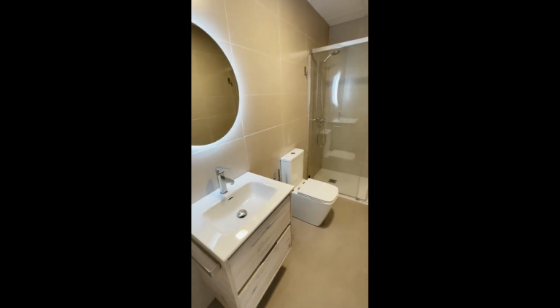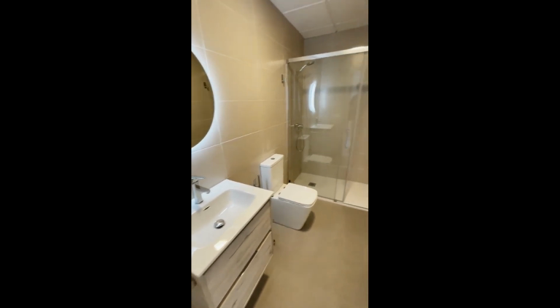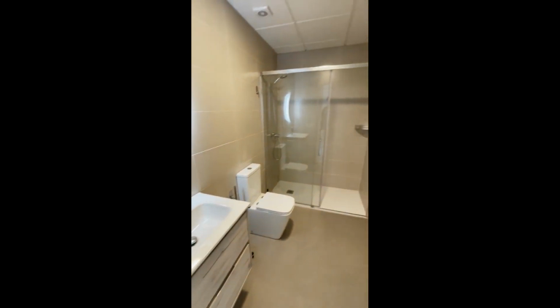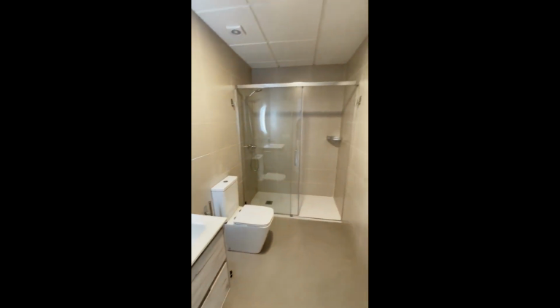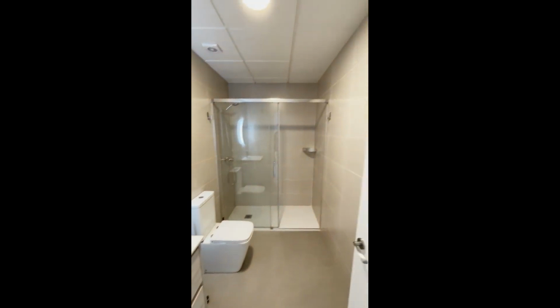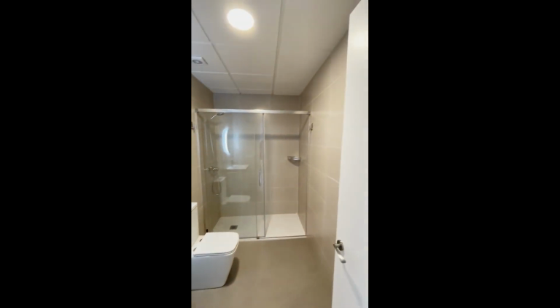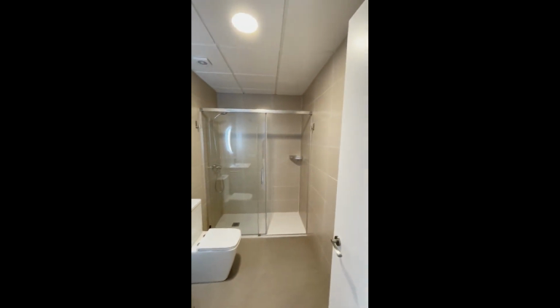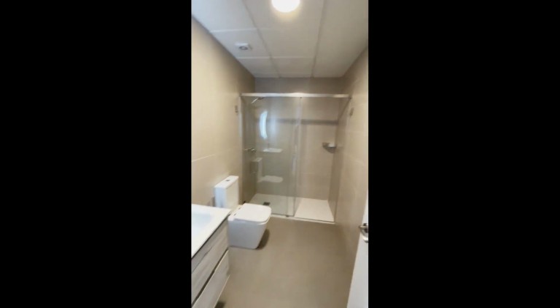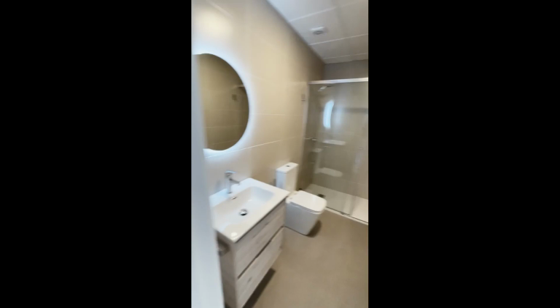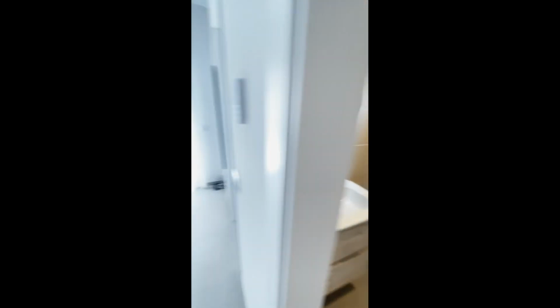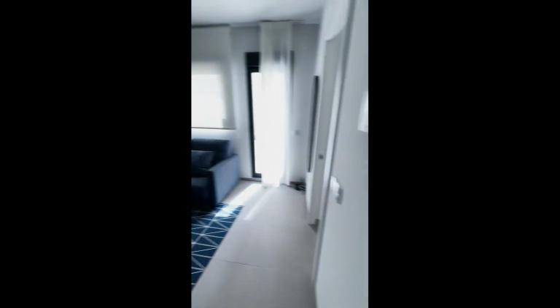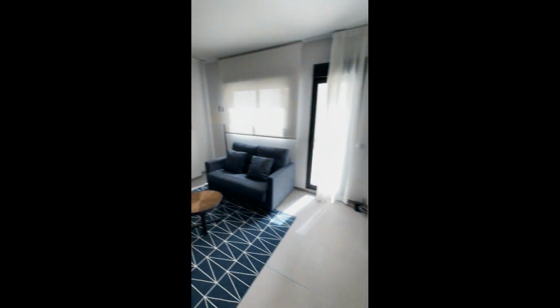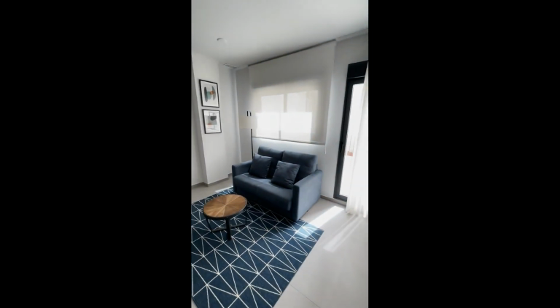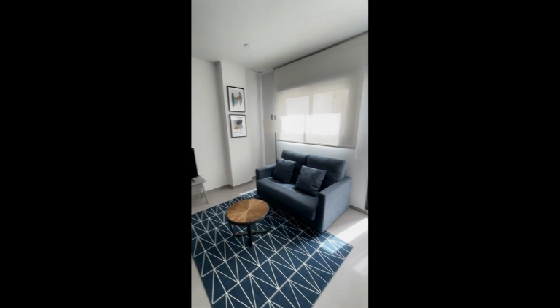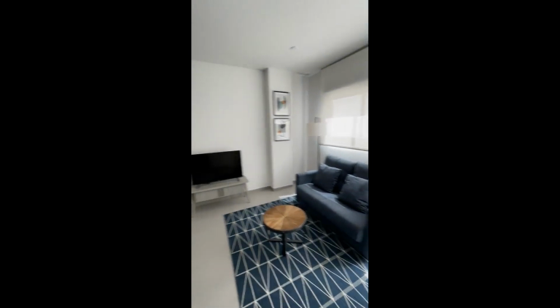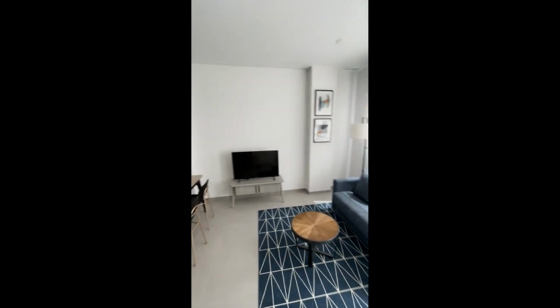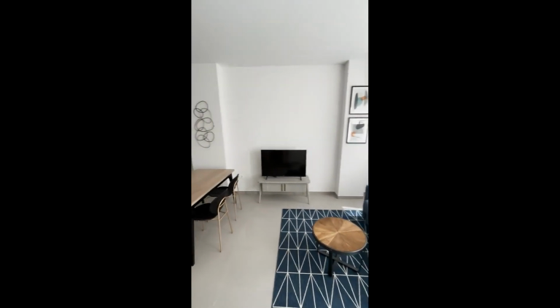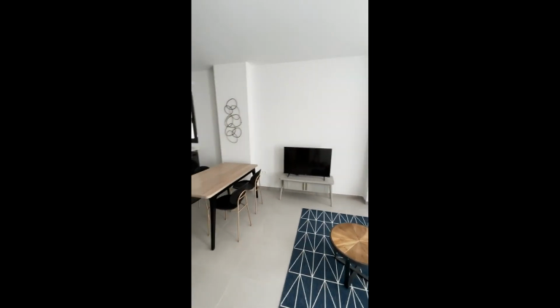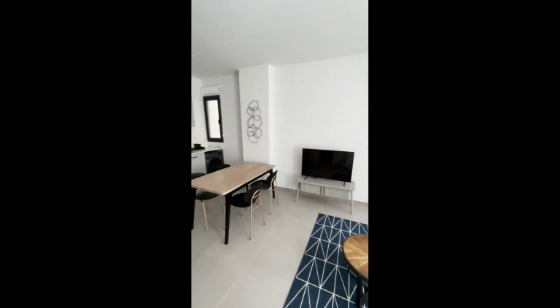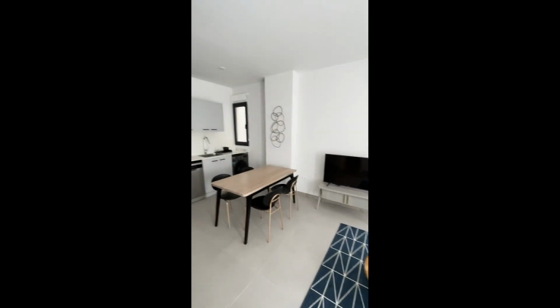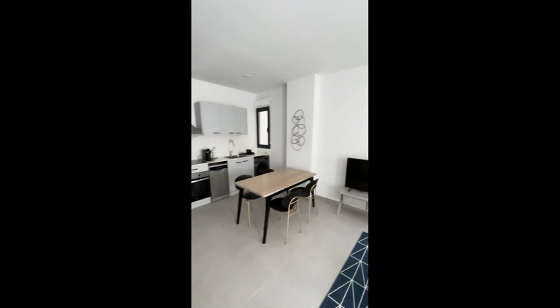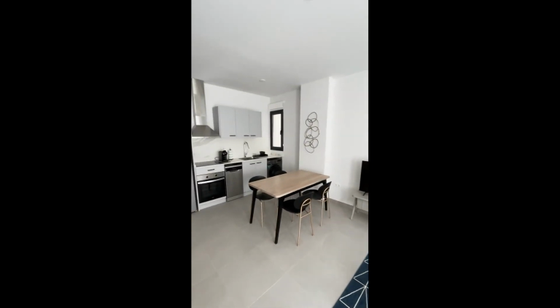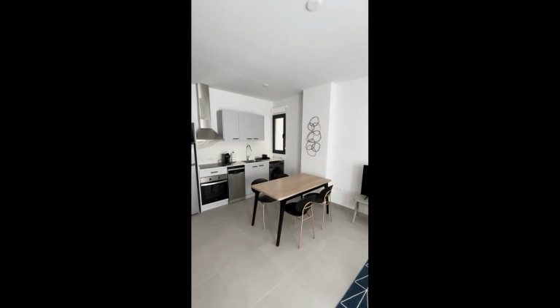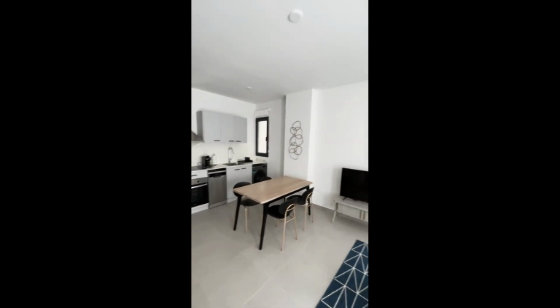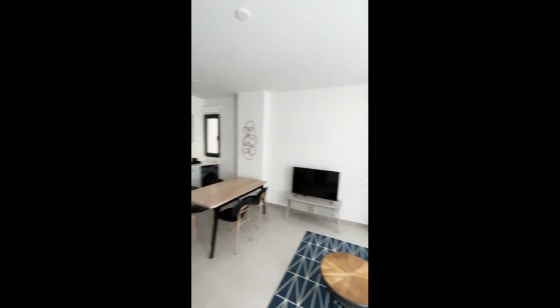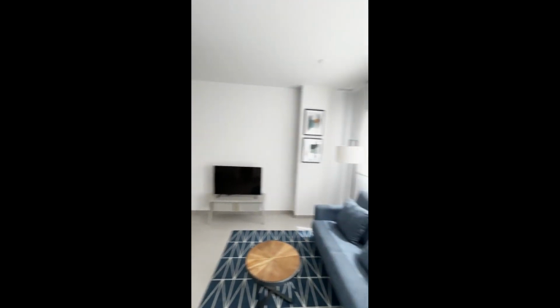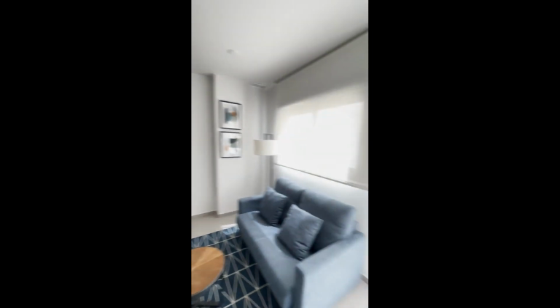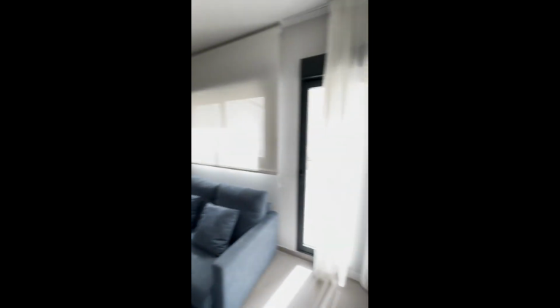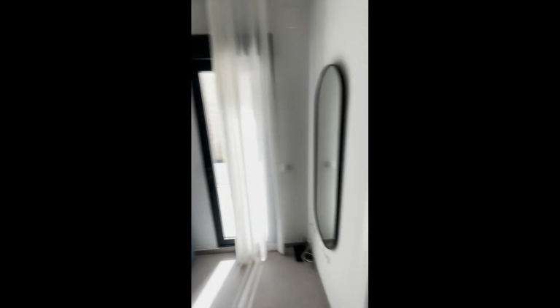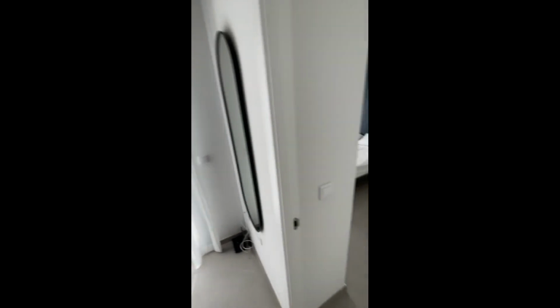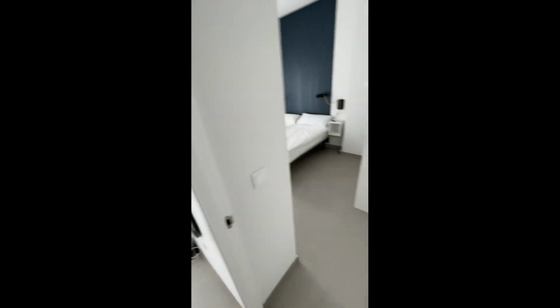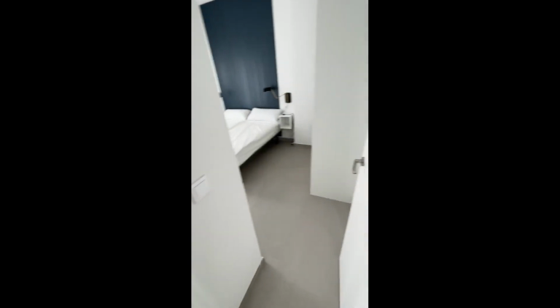And here we have the bathroom just with the sink, mirror, the cabinets, there's a huge shower and the toilet. And this is just what the room looks like on the other side from the other corner.